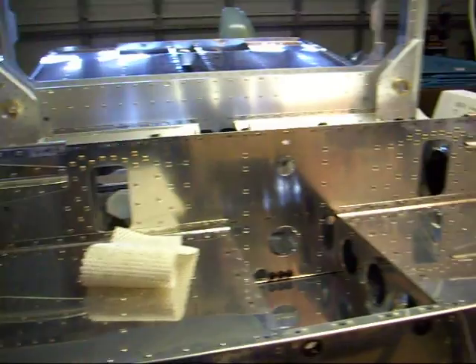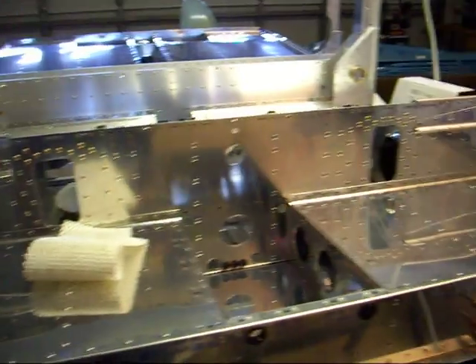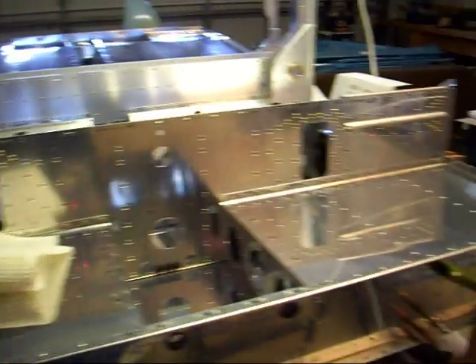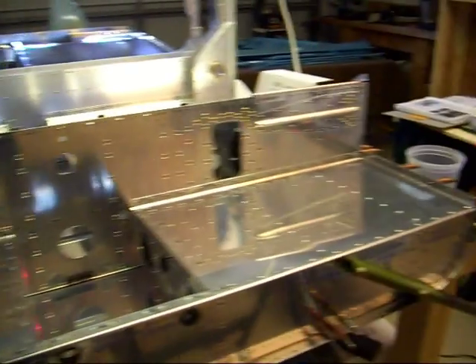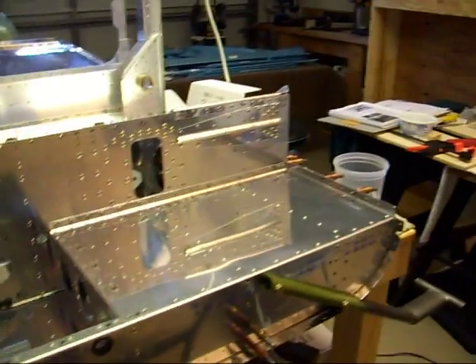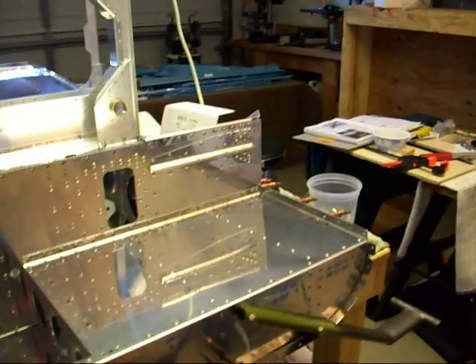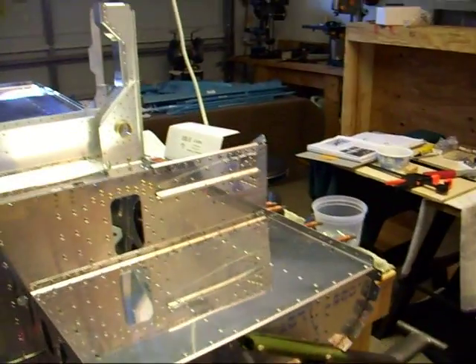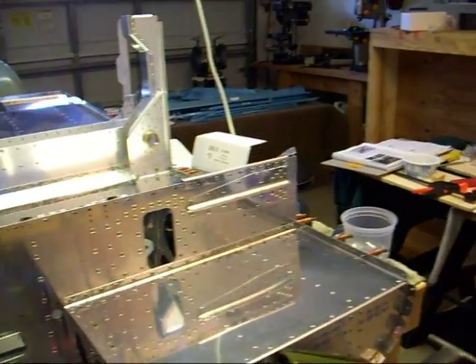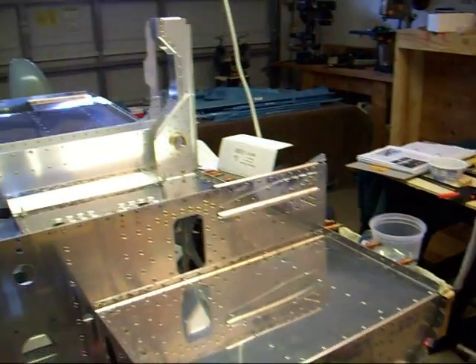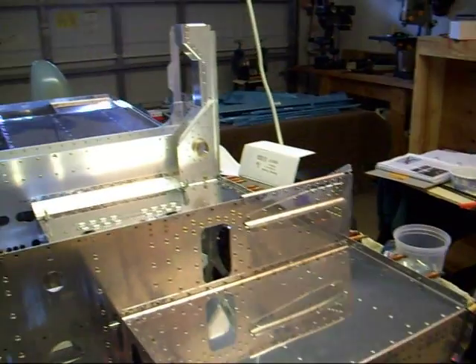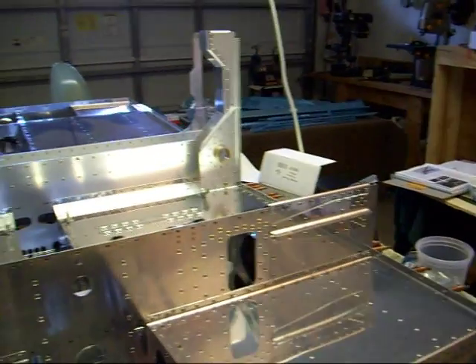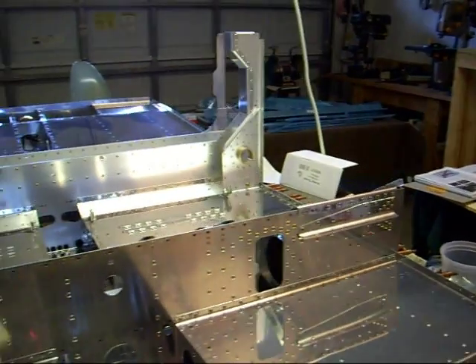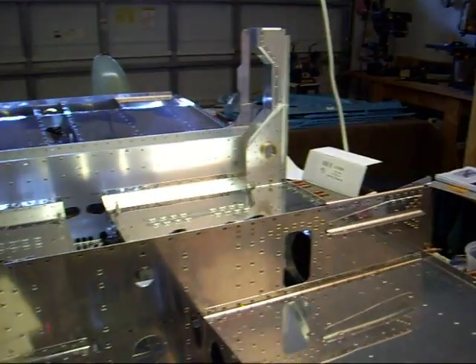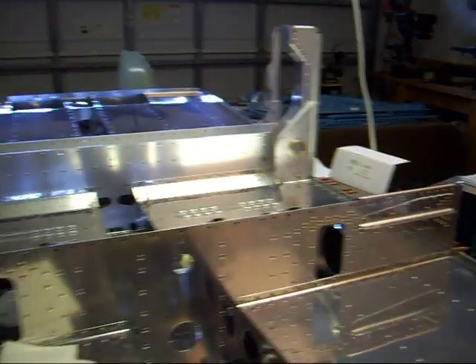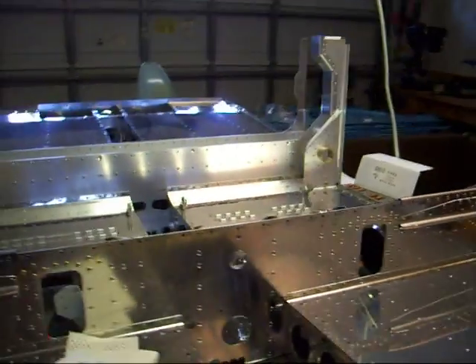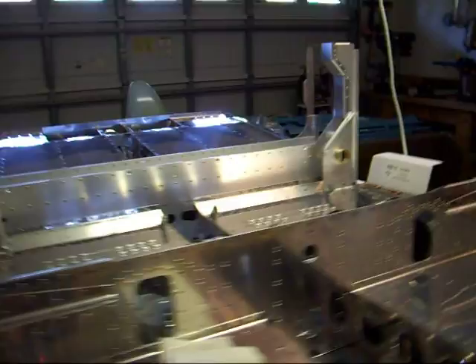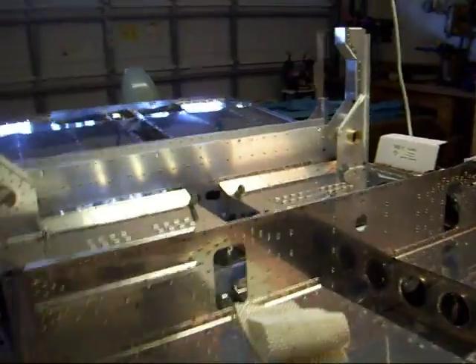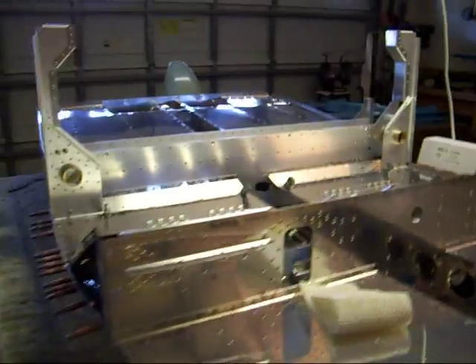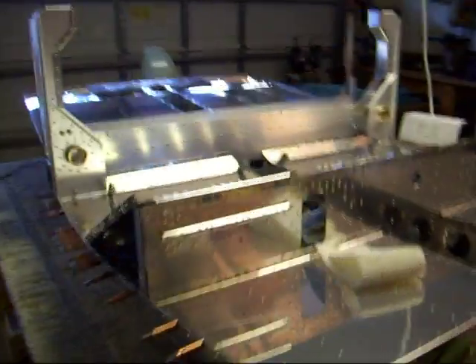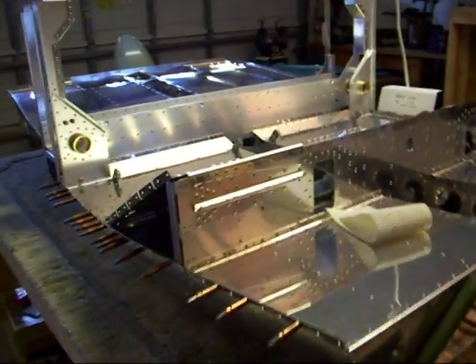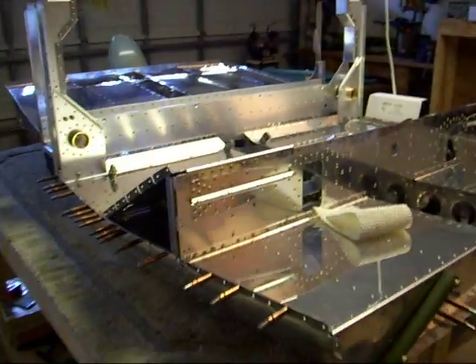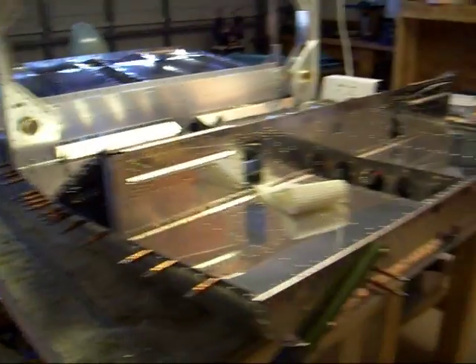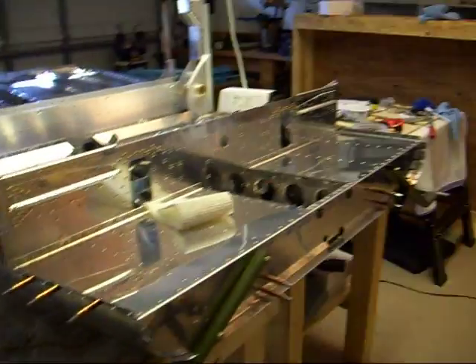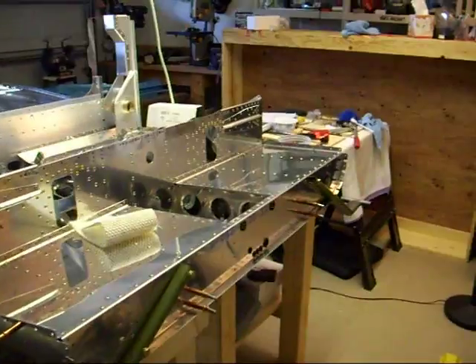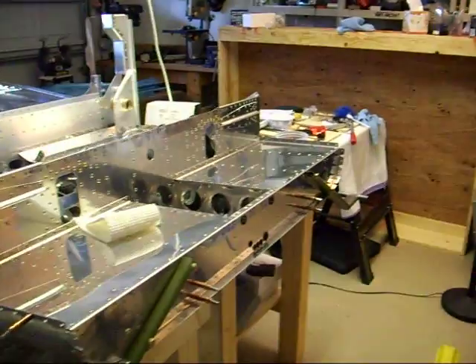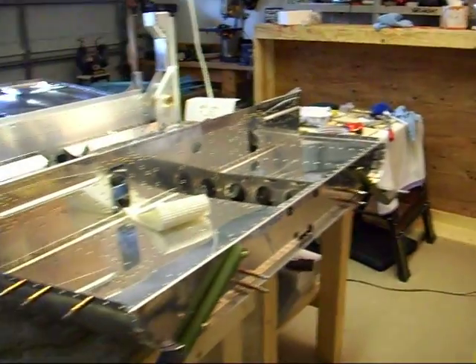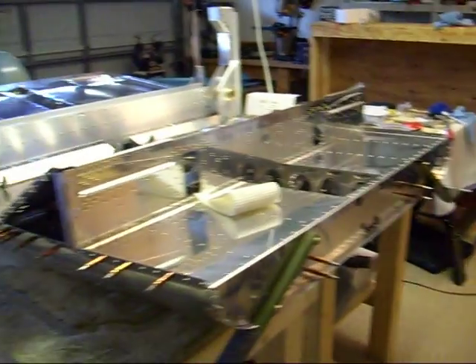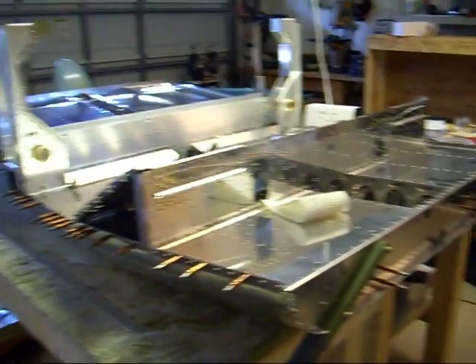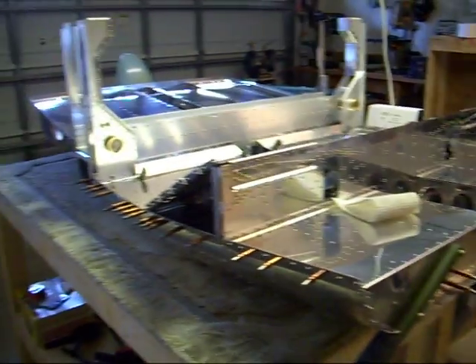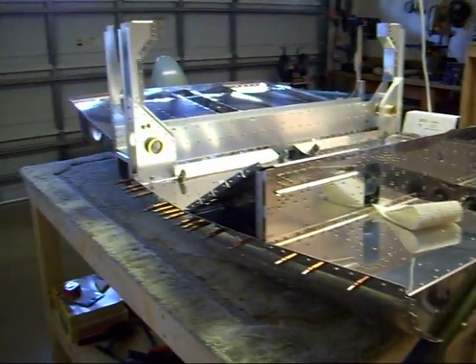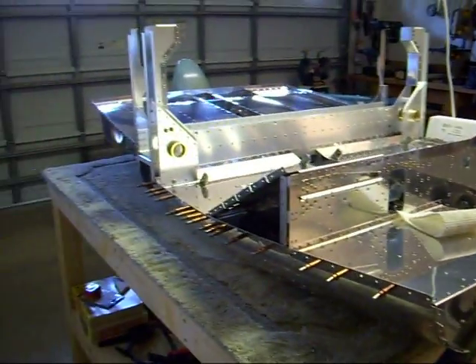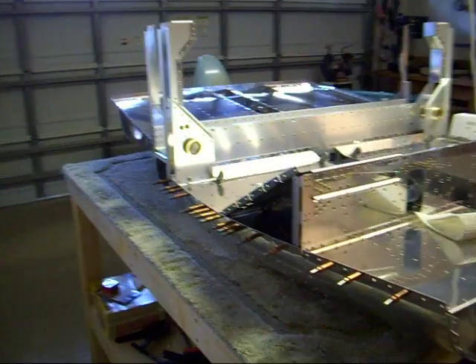And this took me about a hundred hours to accomplish — ninety-nine something, I believe. But she's coming along.